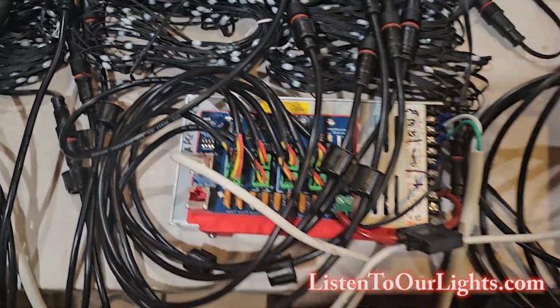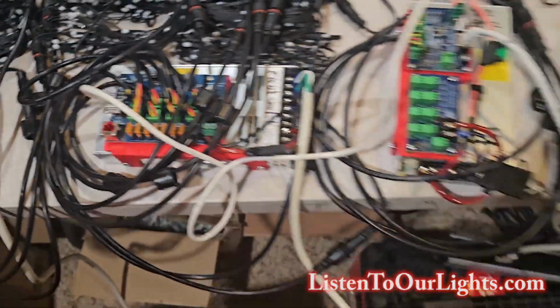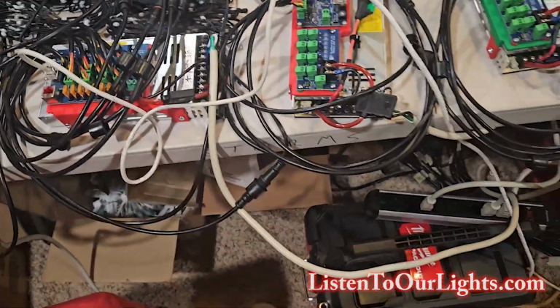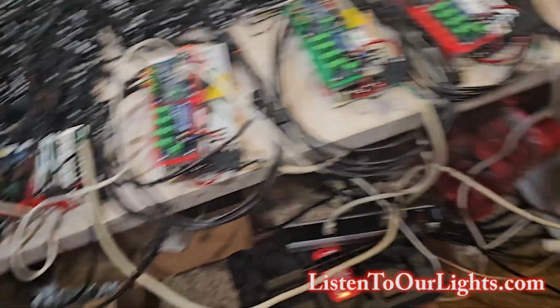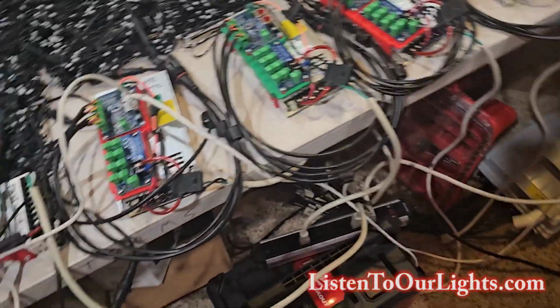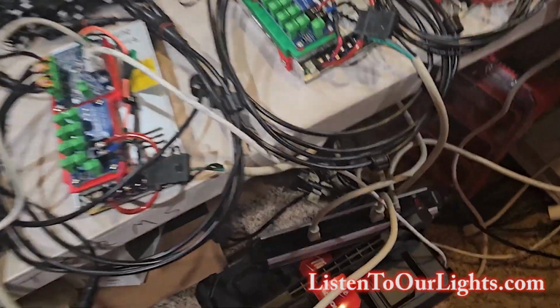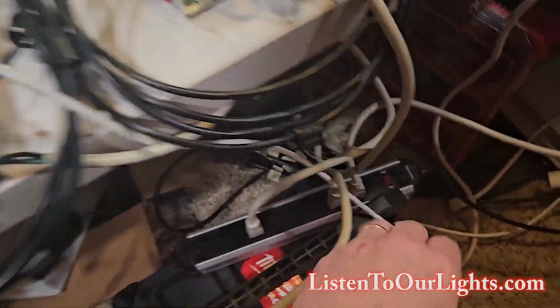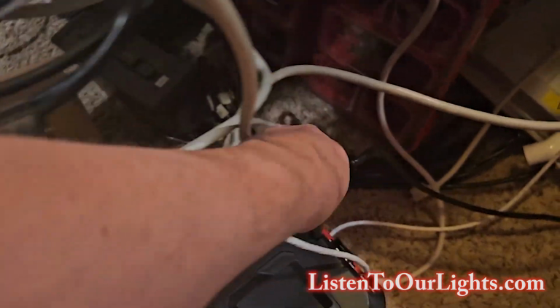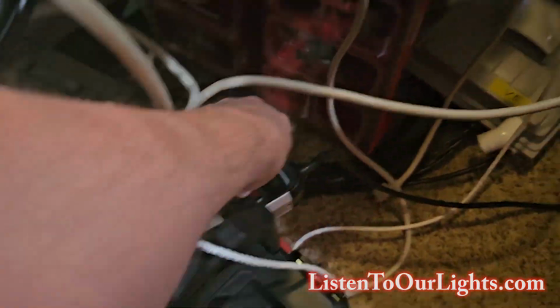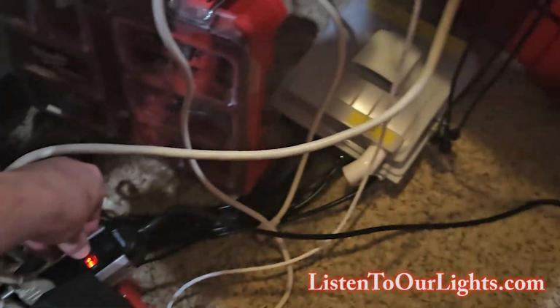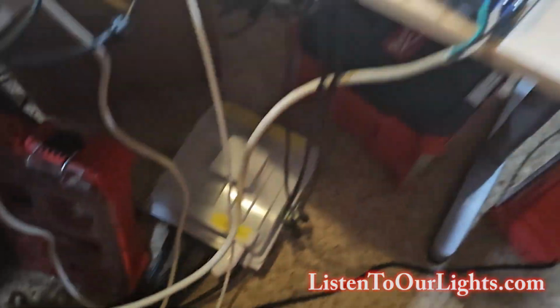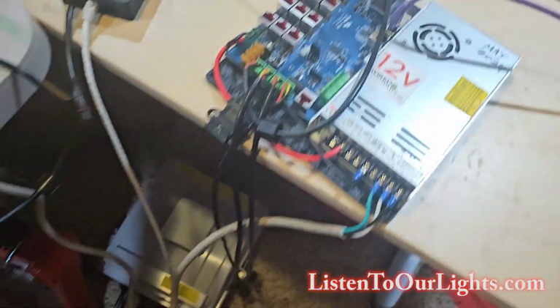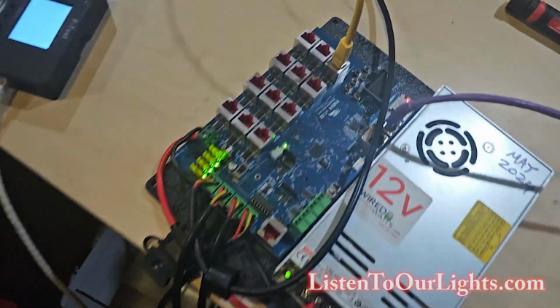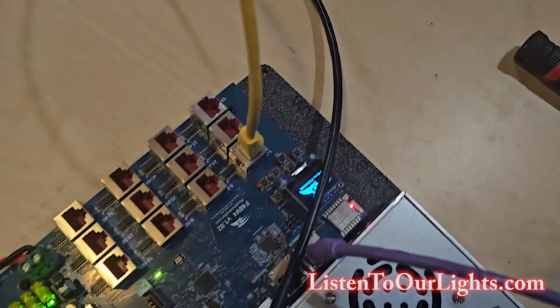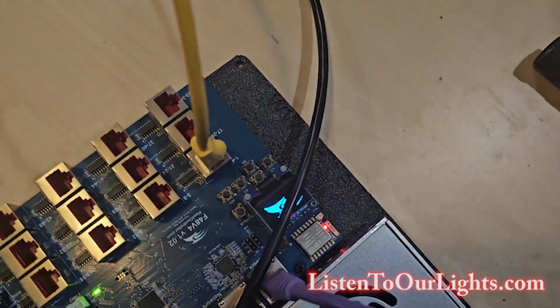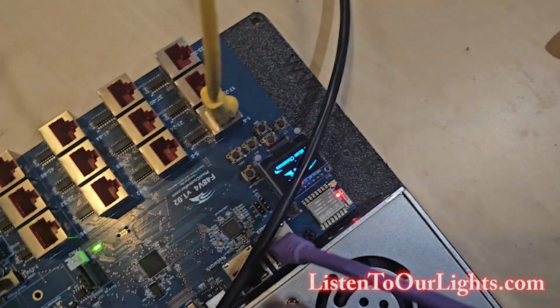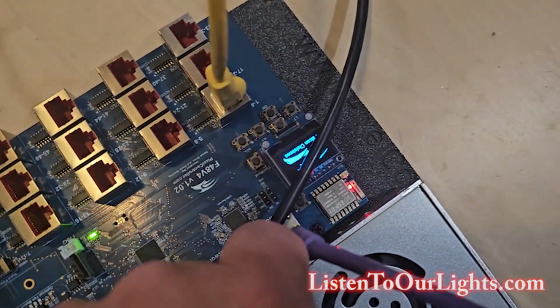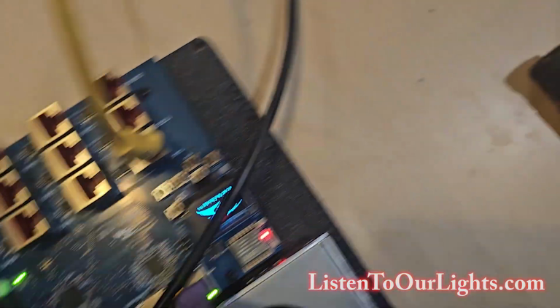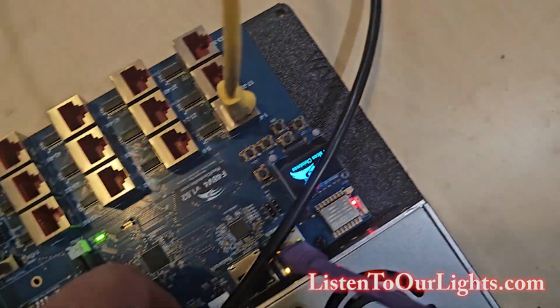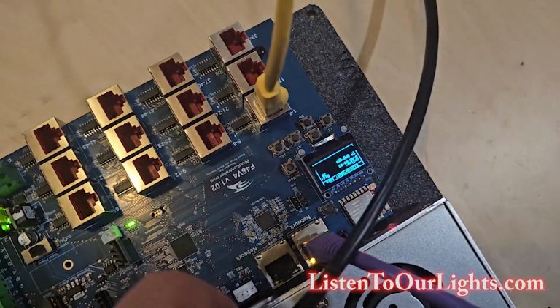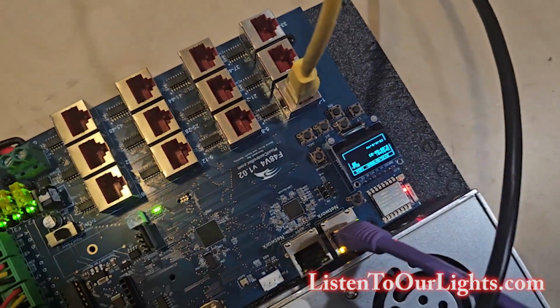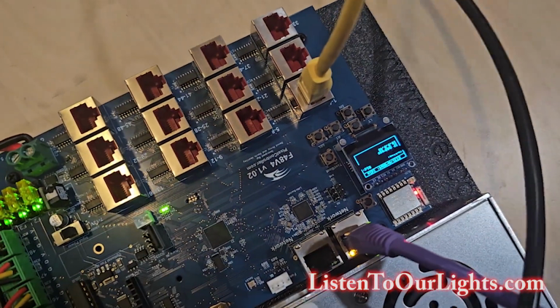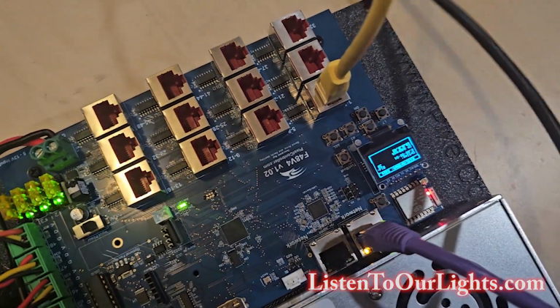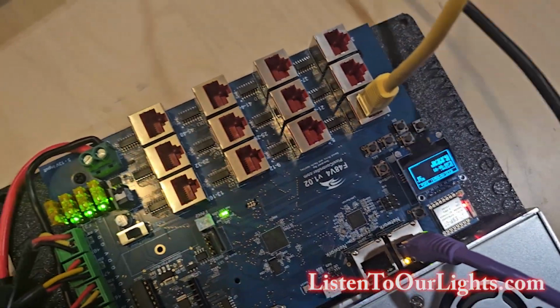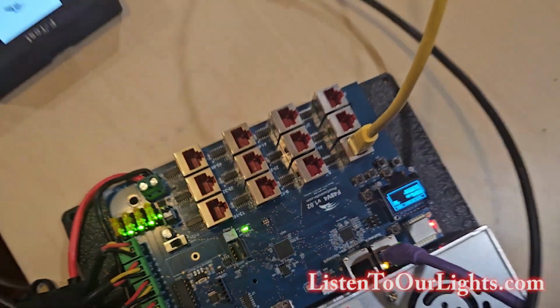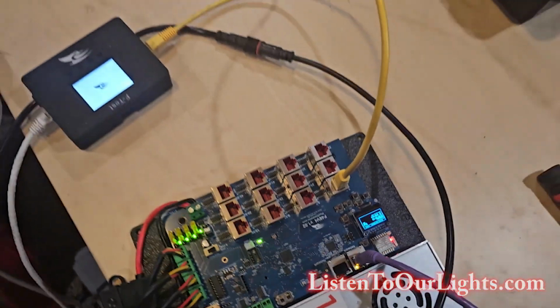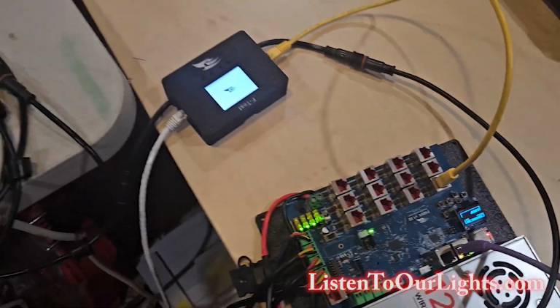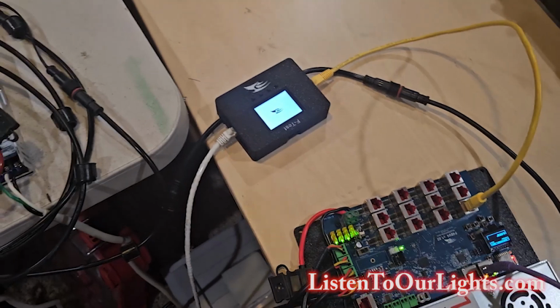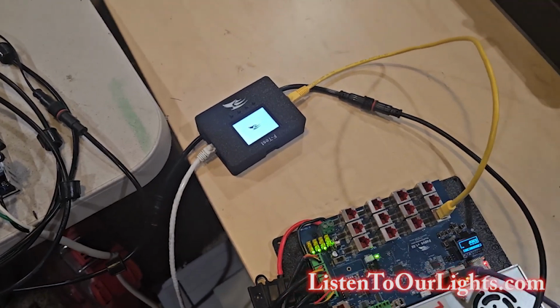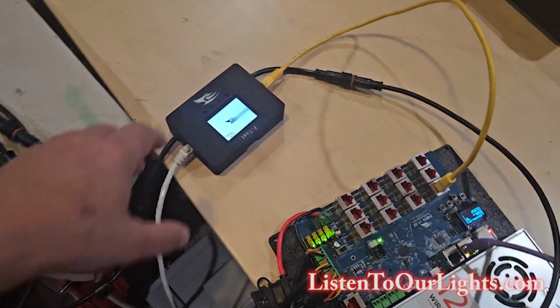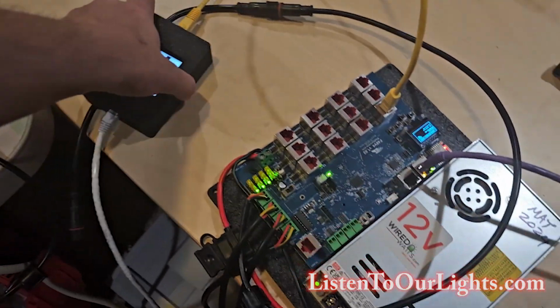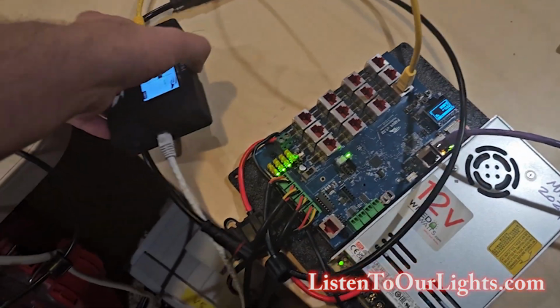What I want to do — and we did this in the last video — we're going to power this up. Here it comes. Falcon Christmas! It was blocked by the cable, so it doesn't count. We're going to show how the receiver board works in all of this.